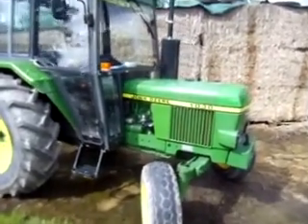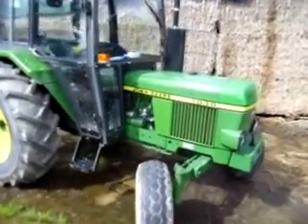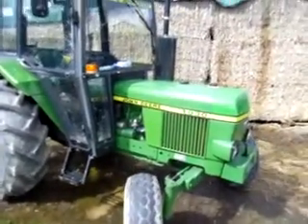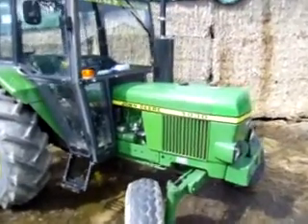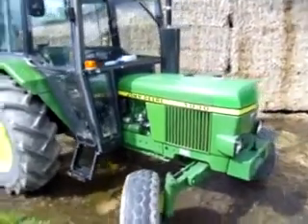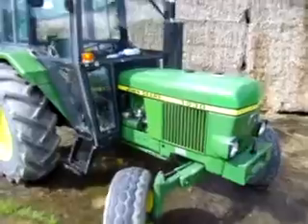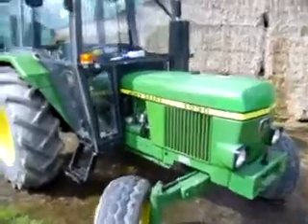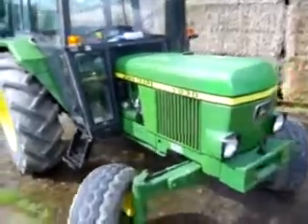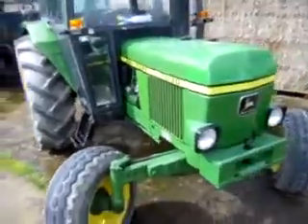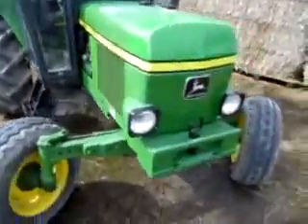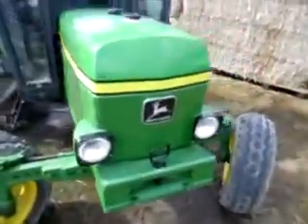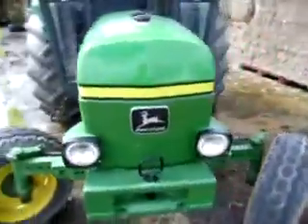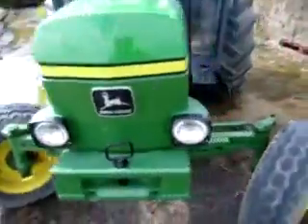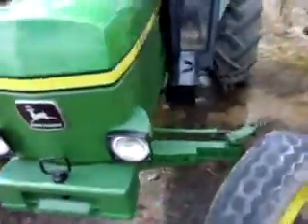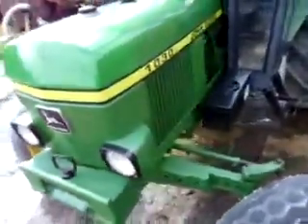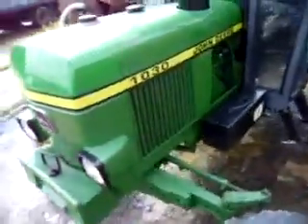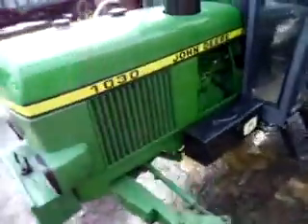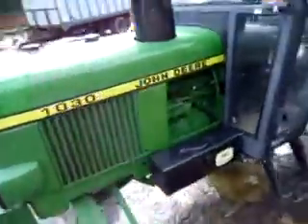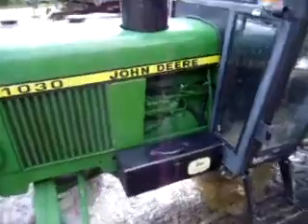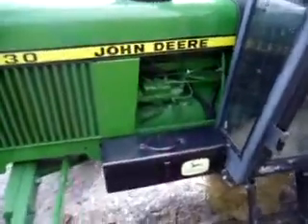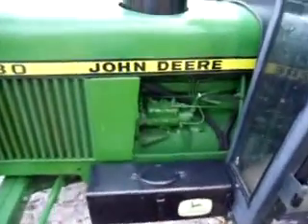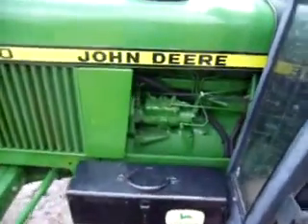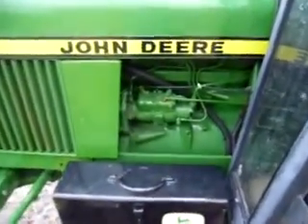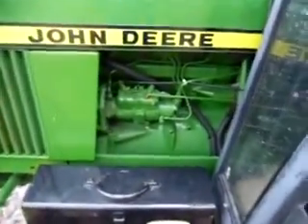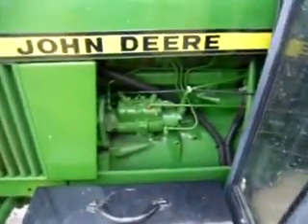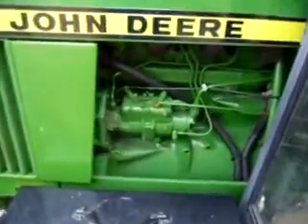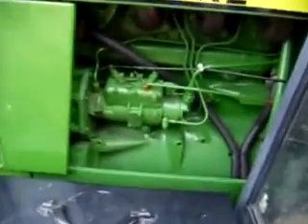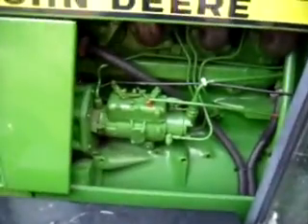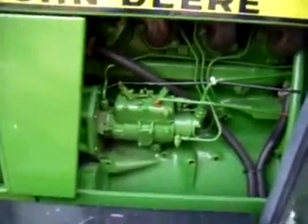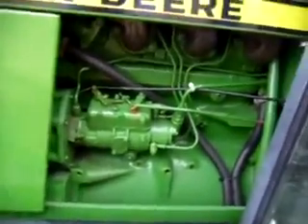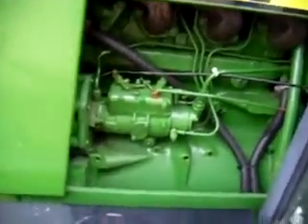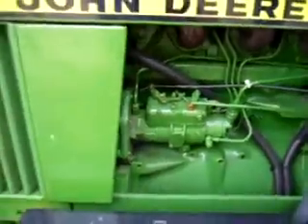Here's a John Deere 1030 on eBay. It's cold - I'll show everyone how it starts. Nice clean dry, it's not been steam cleaned, that's just how it is.